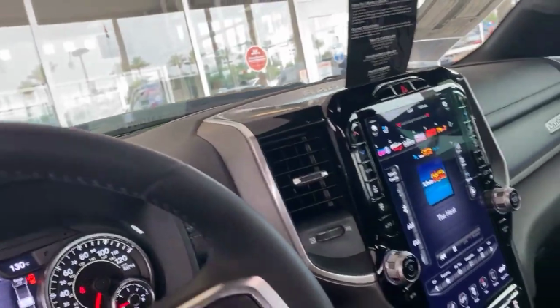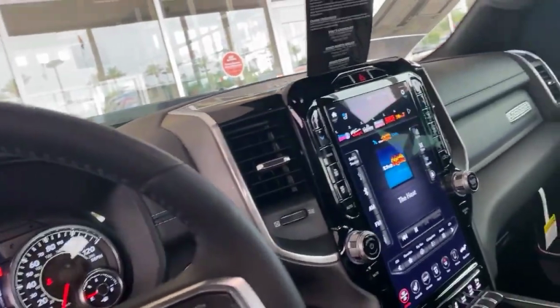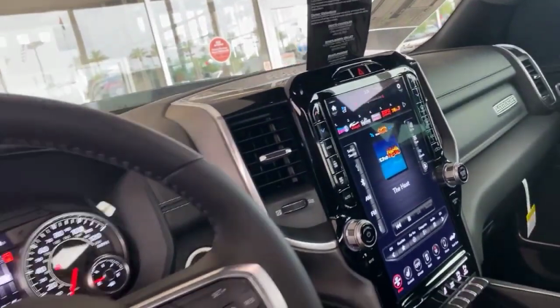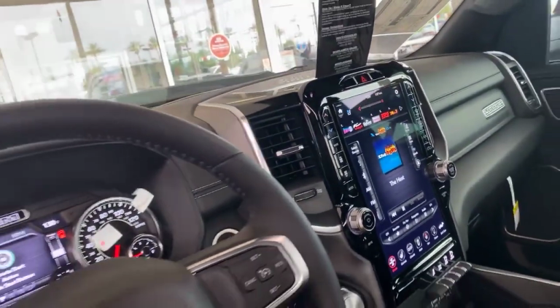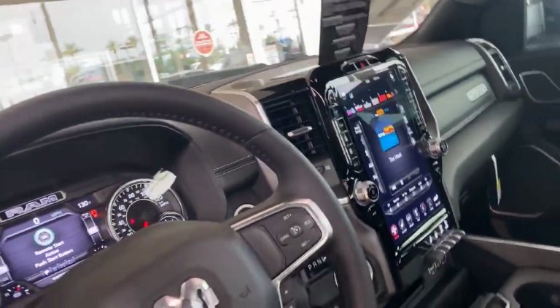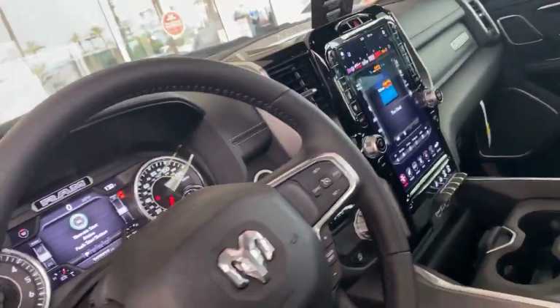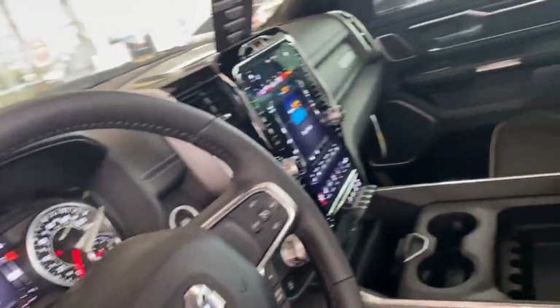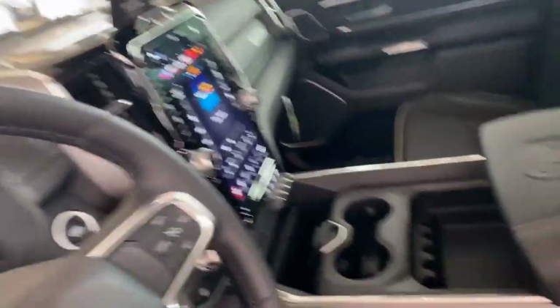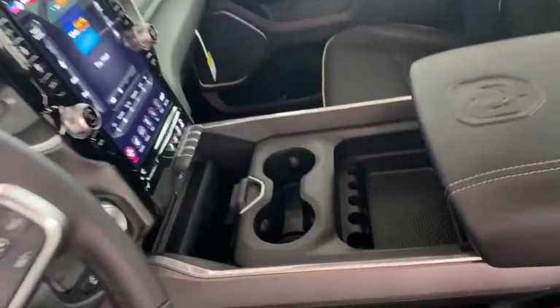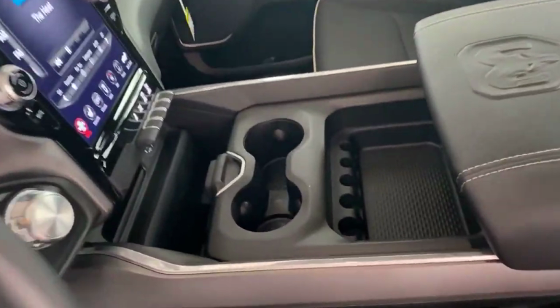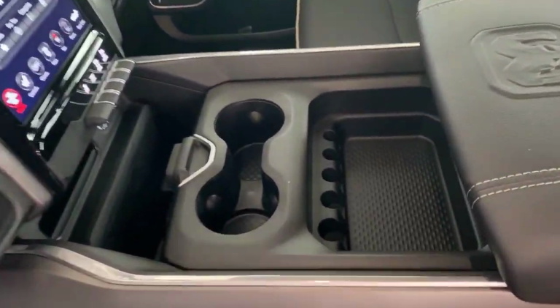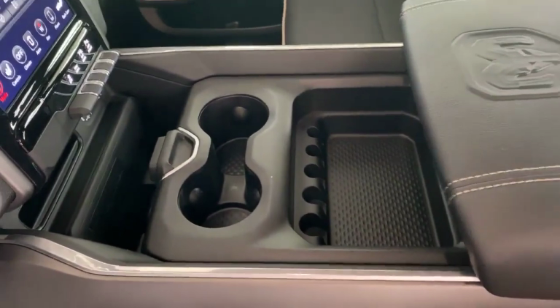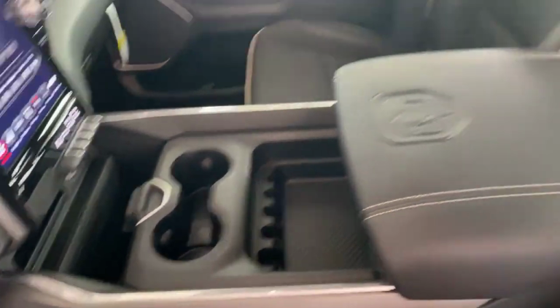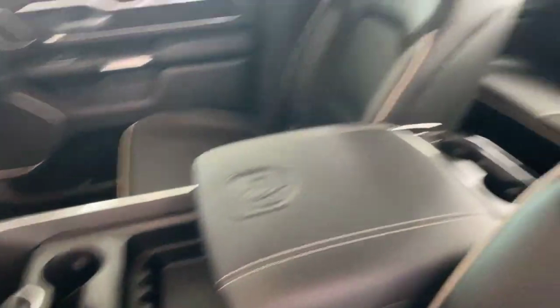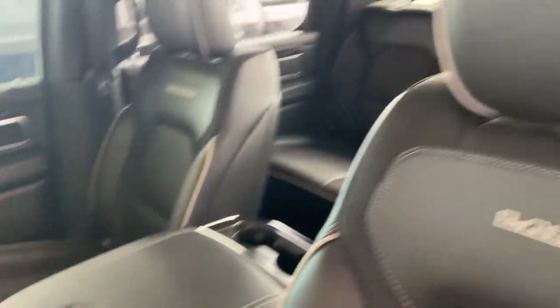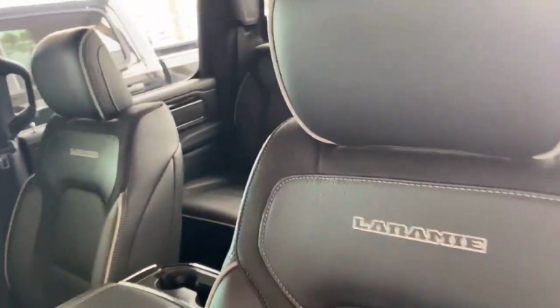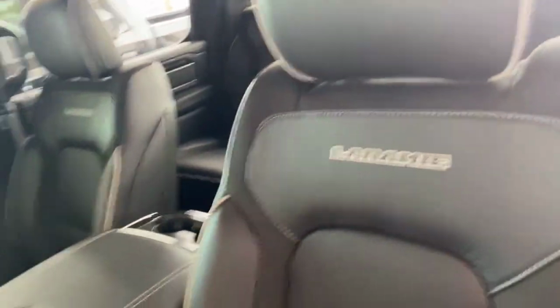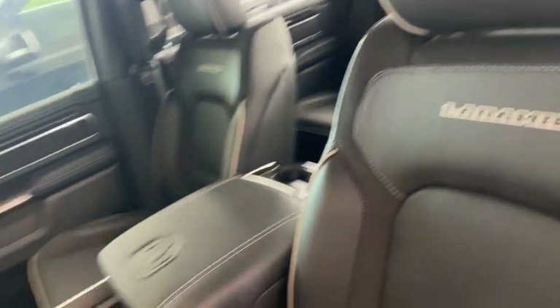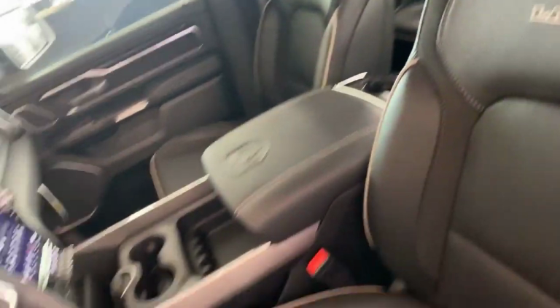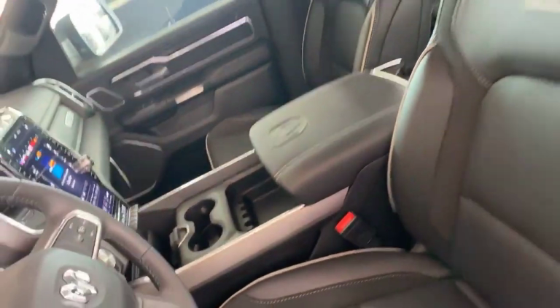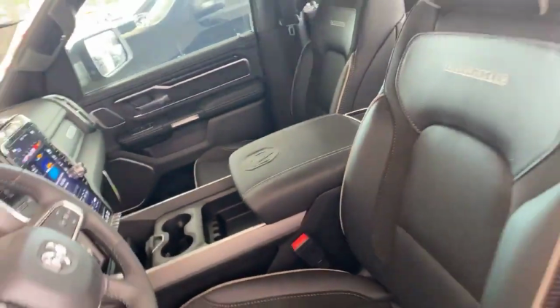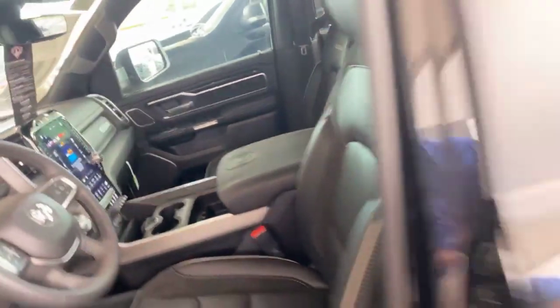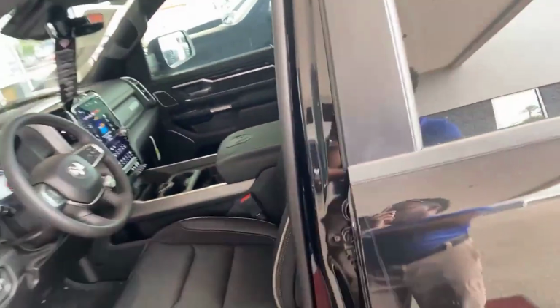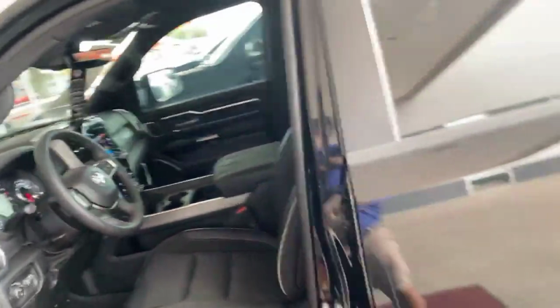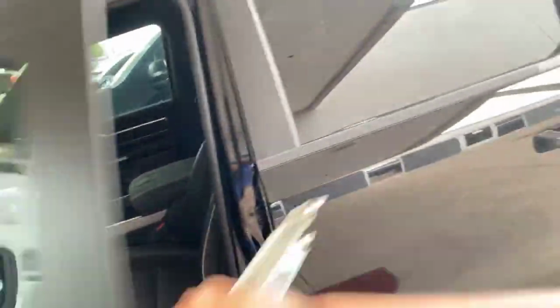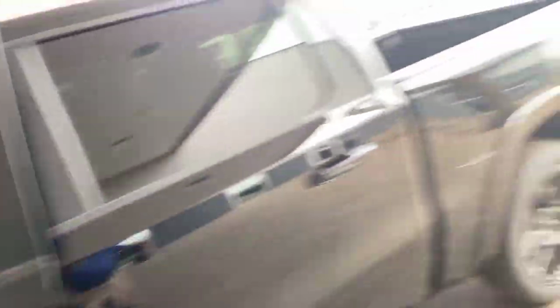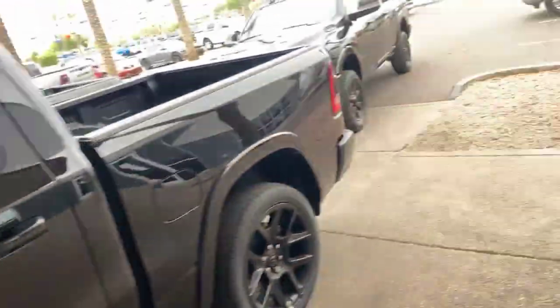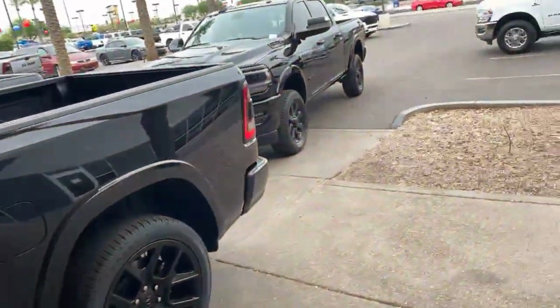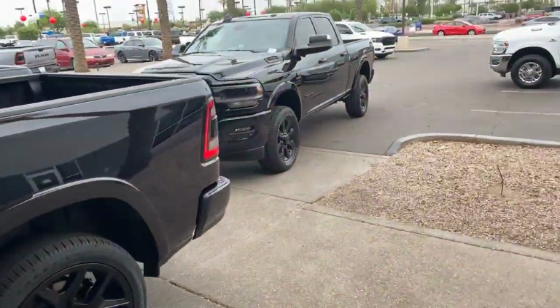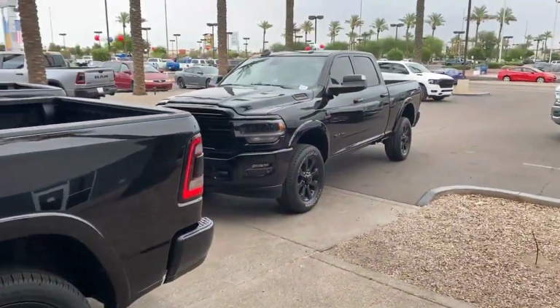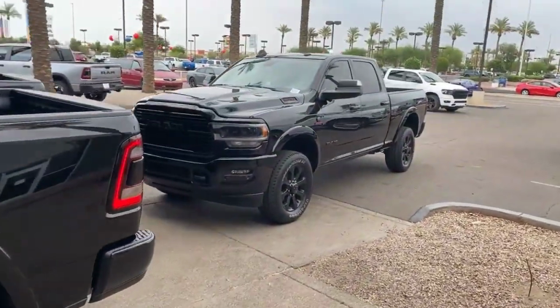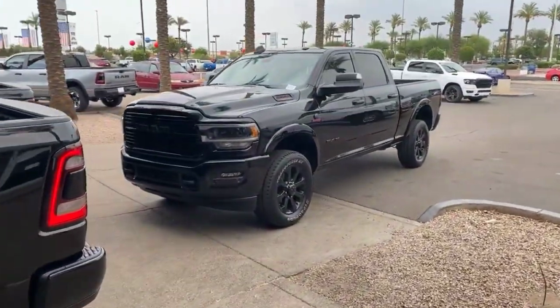The Laramie features the biggest screen in any truck, which is the UConnect 12, with navigation, backup cameras, and an HD screen. So if you want something that's very unique, black is the new black. We even got a heavy-duty here — blacked-out heavy duty — that's available.